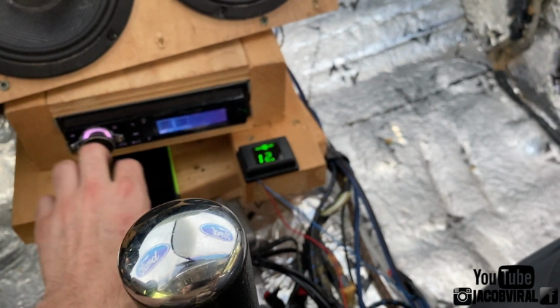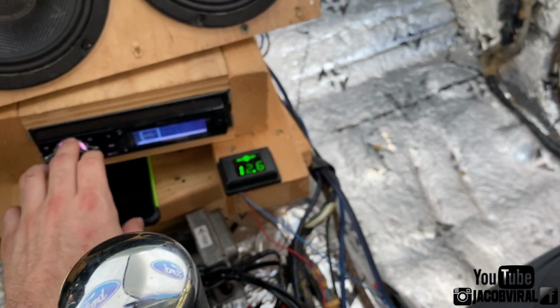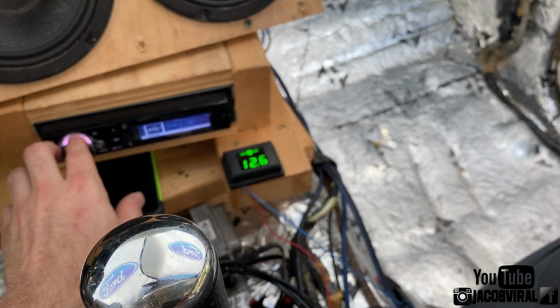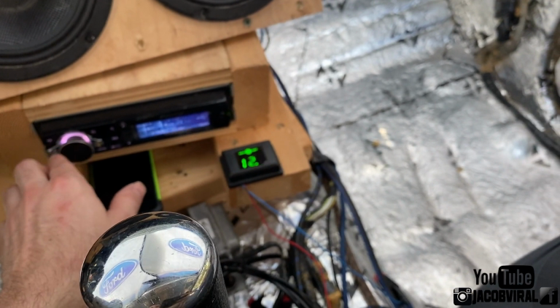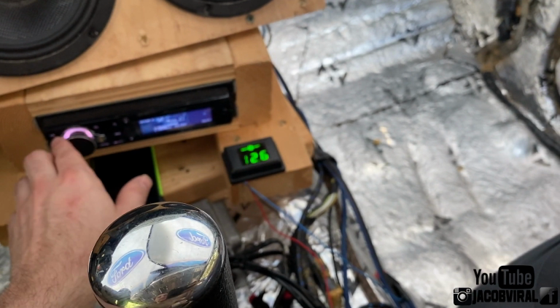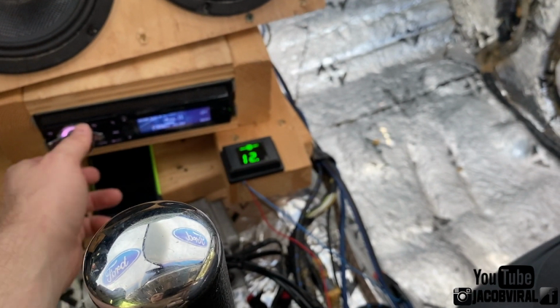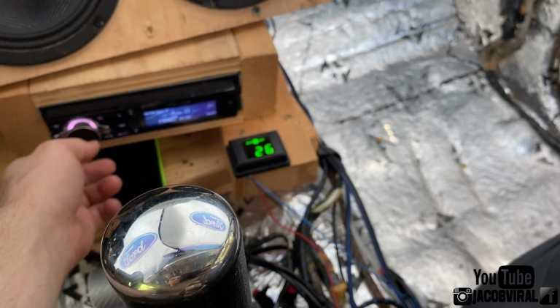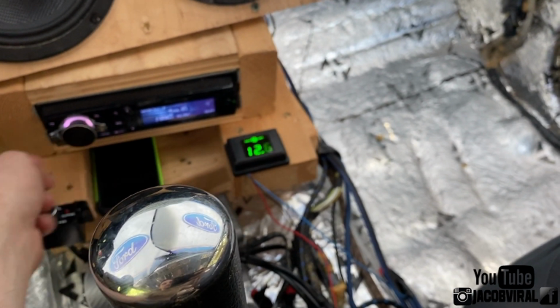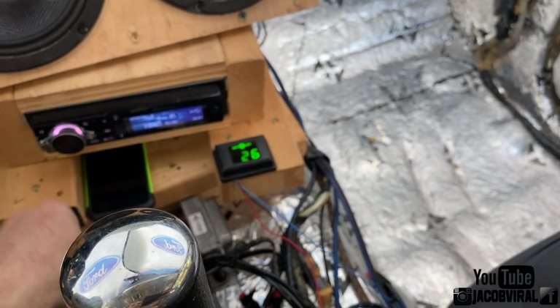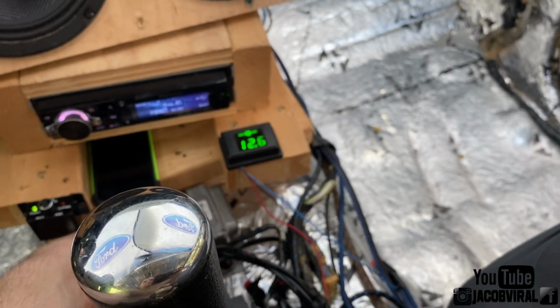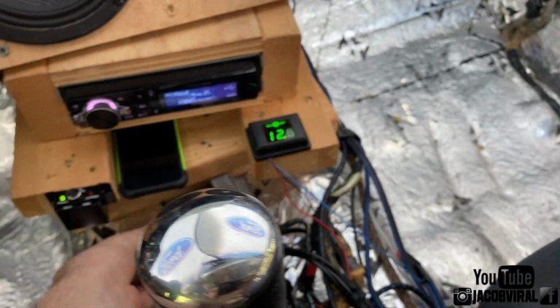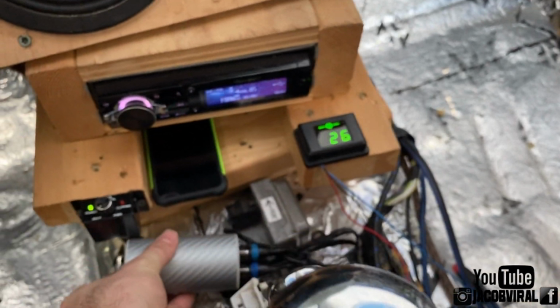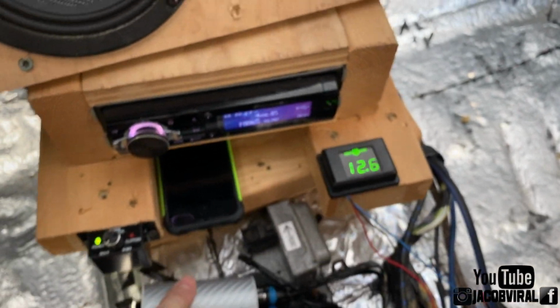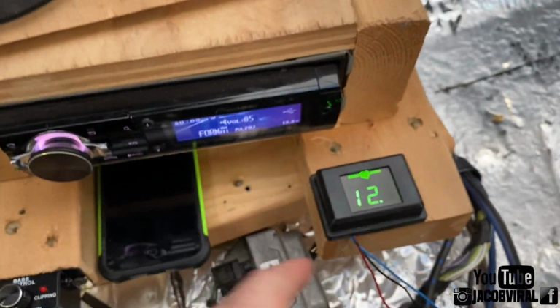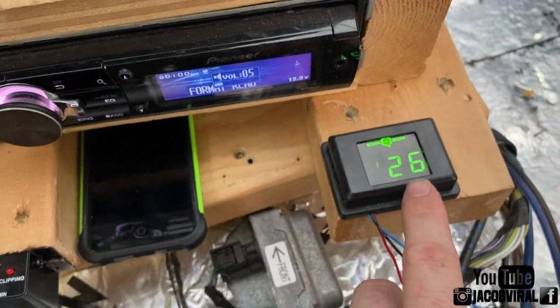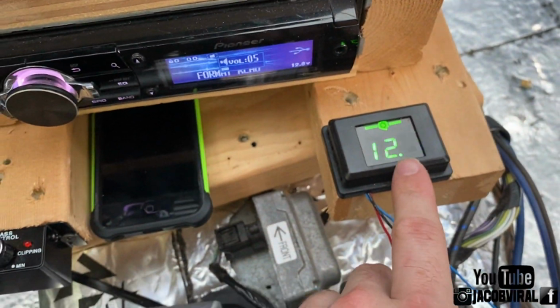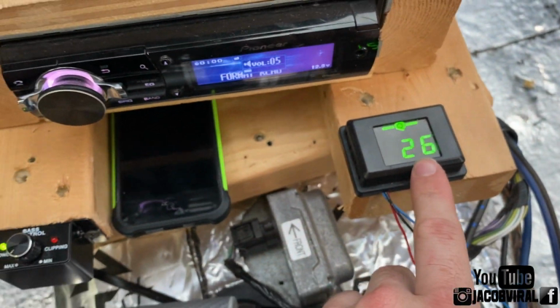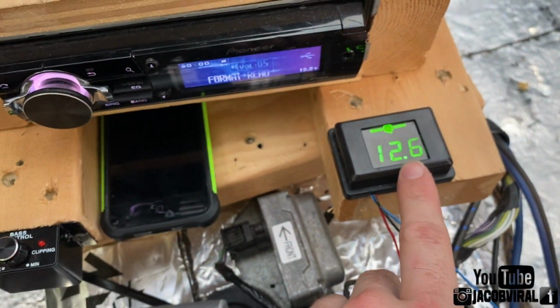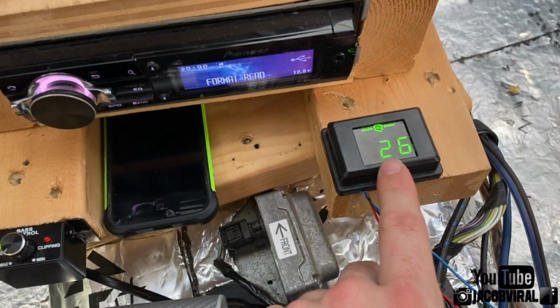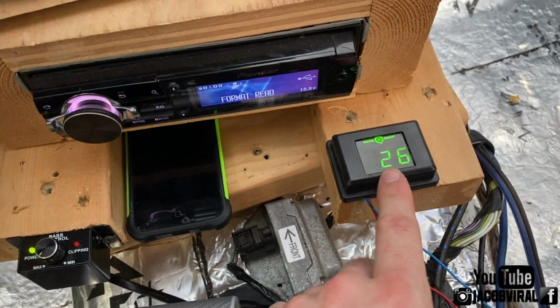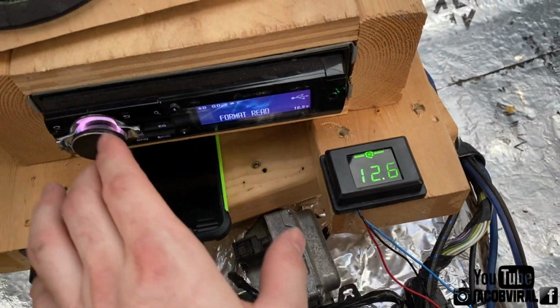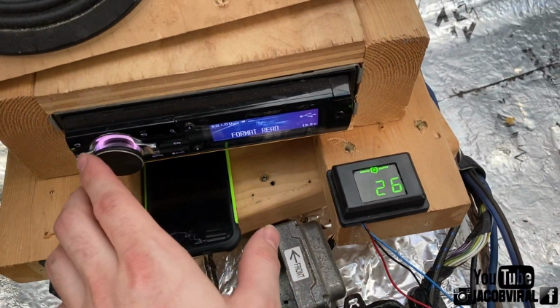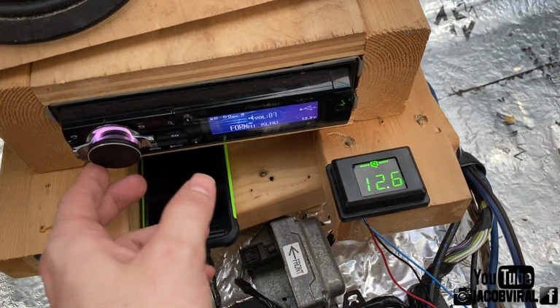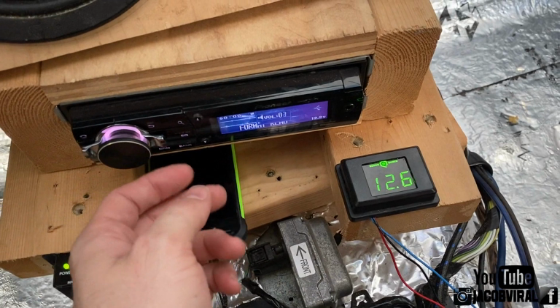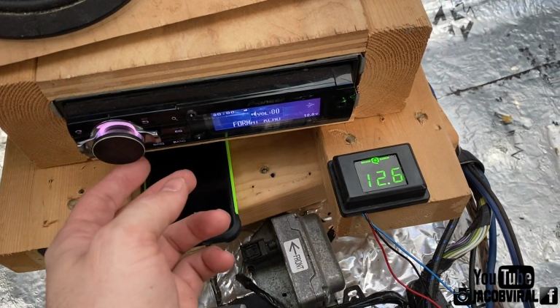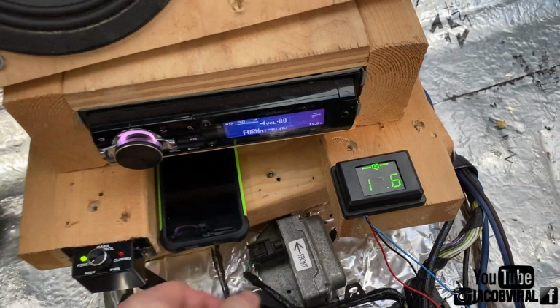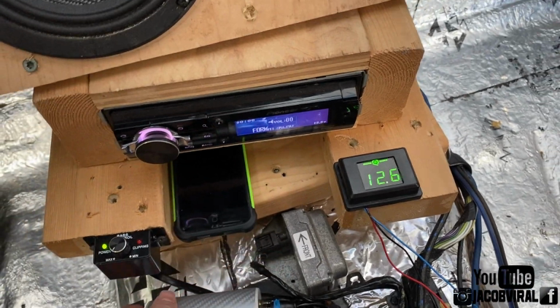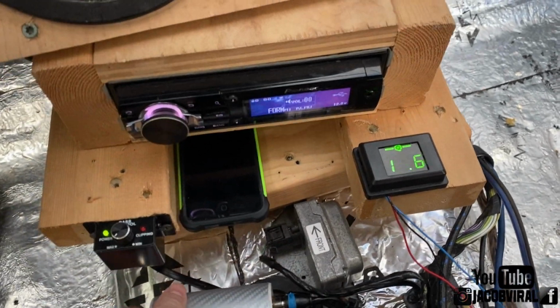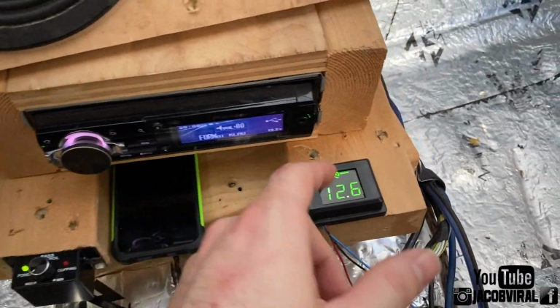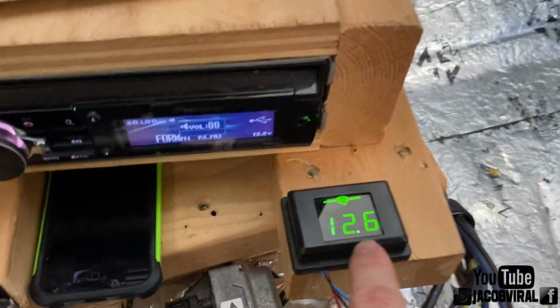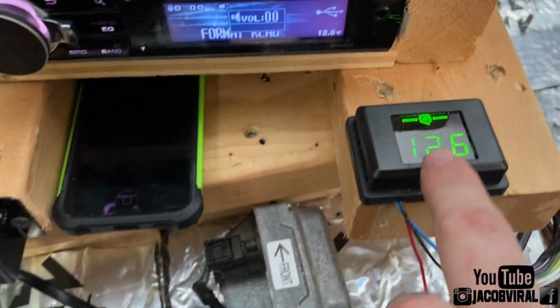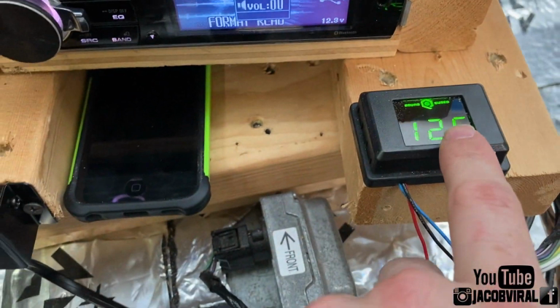Something that you can visually see at any given time how everything looks. You see how I have a voltage meter right here. While I'm driving, I can see this voltage. Right now my vehicle is off for this video discussion, but this is something that you definitely need.